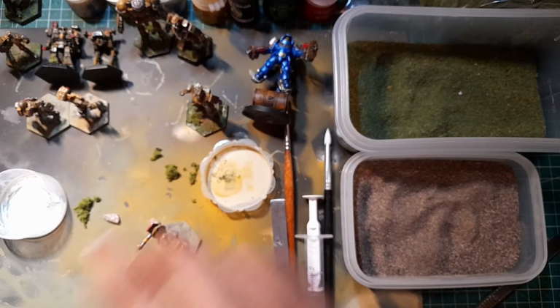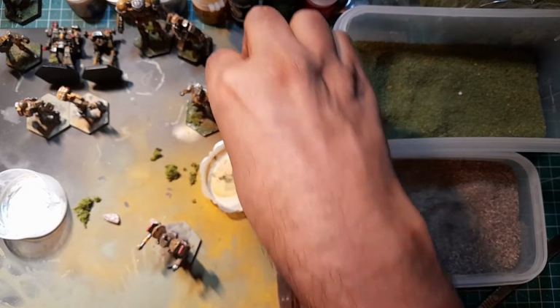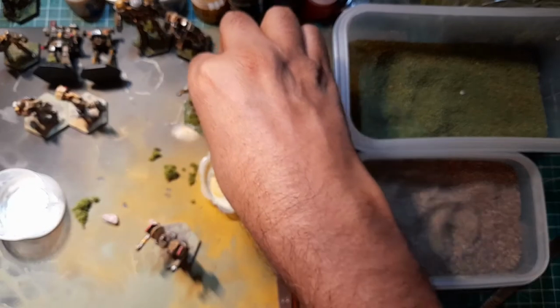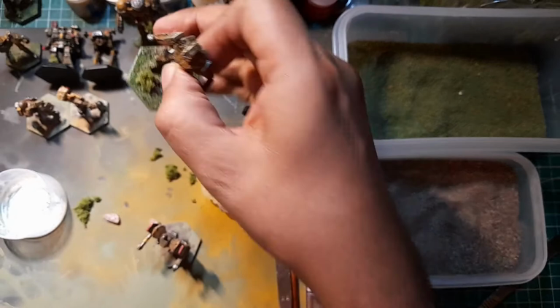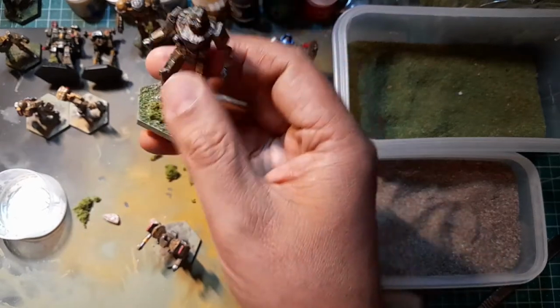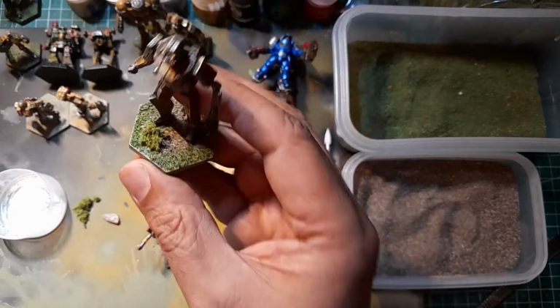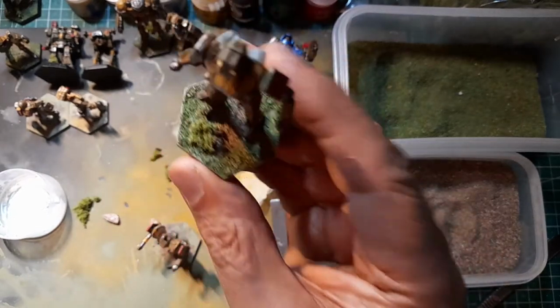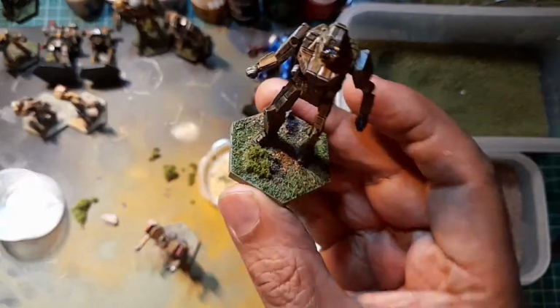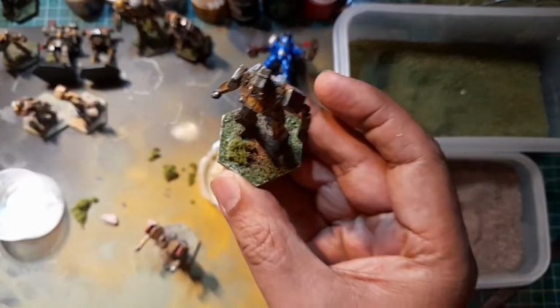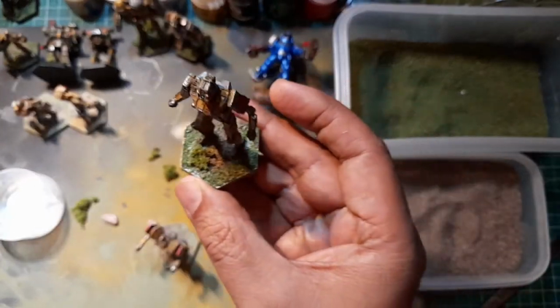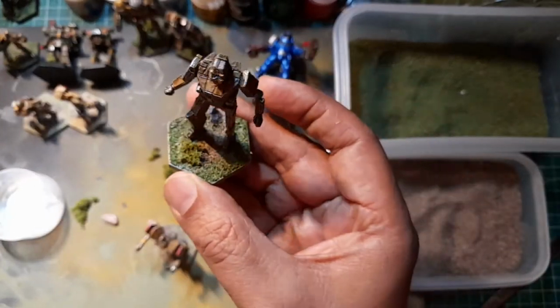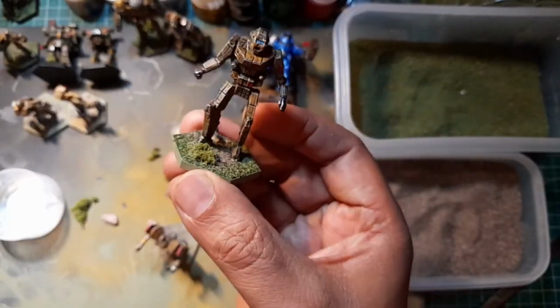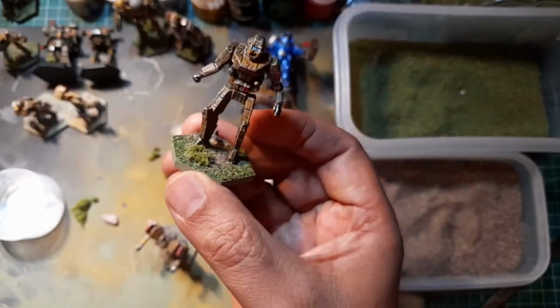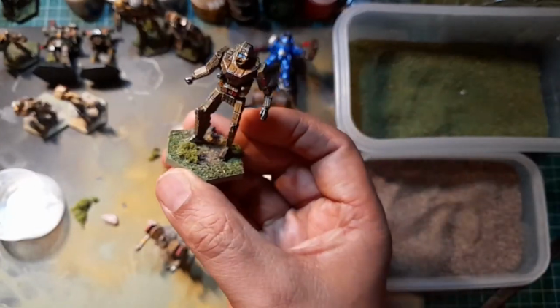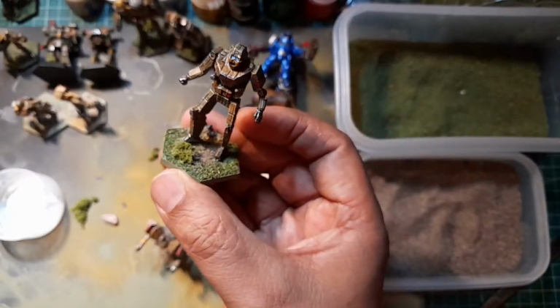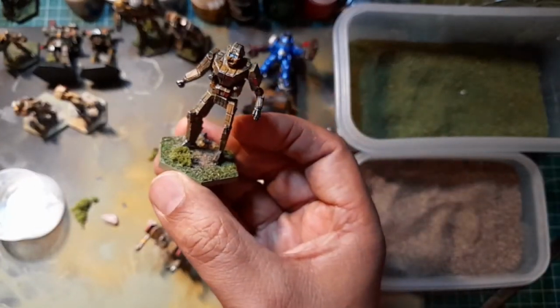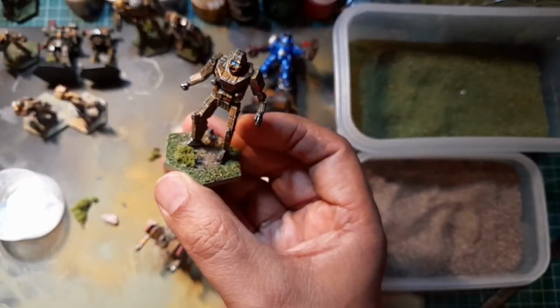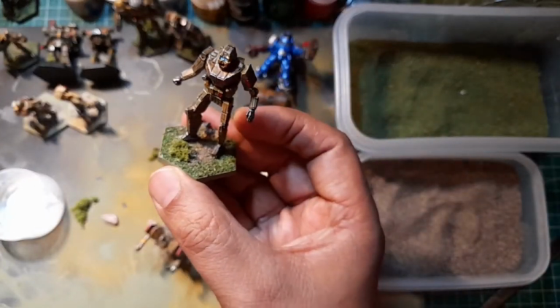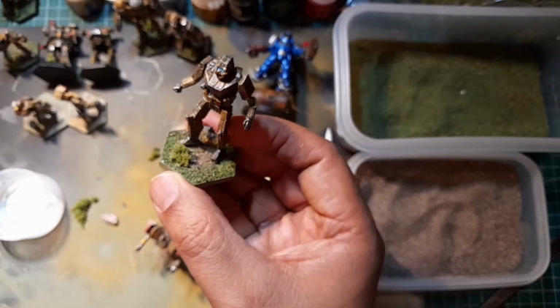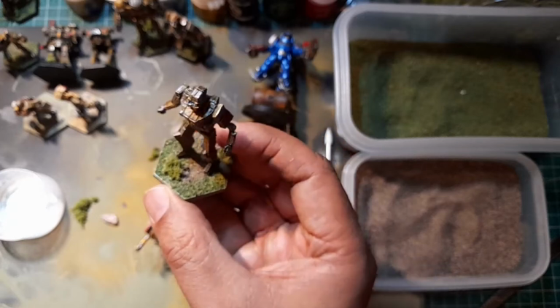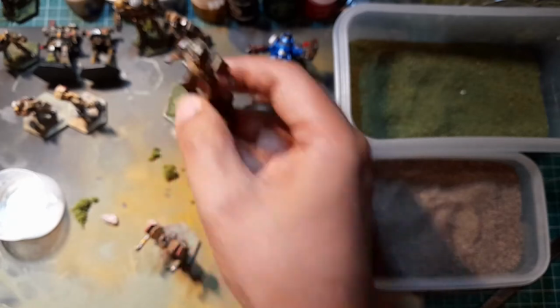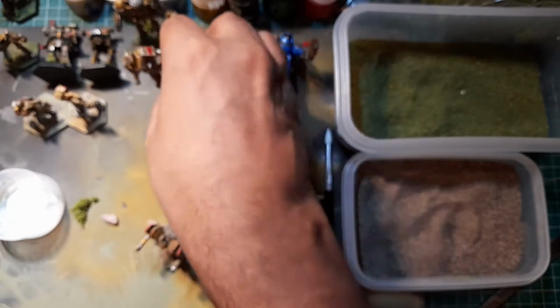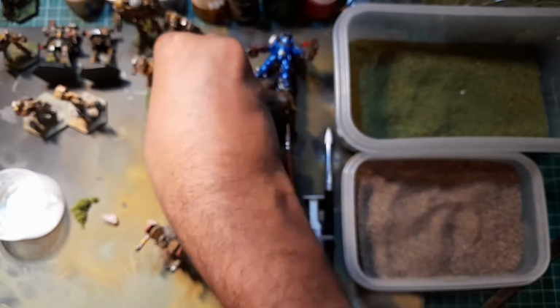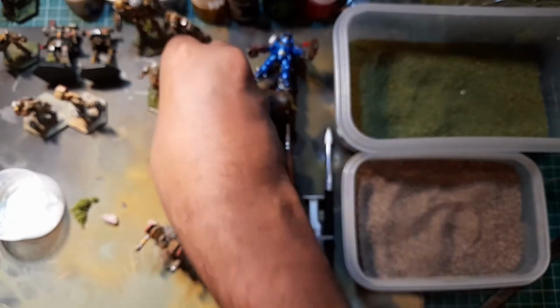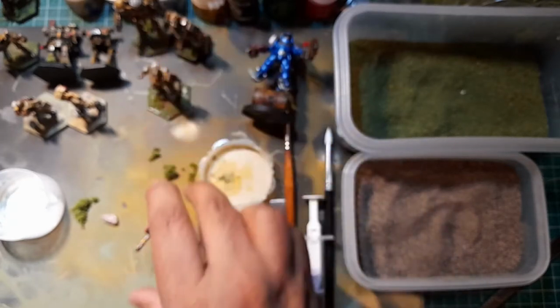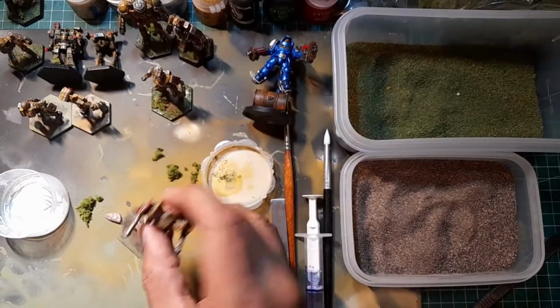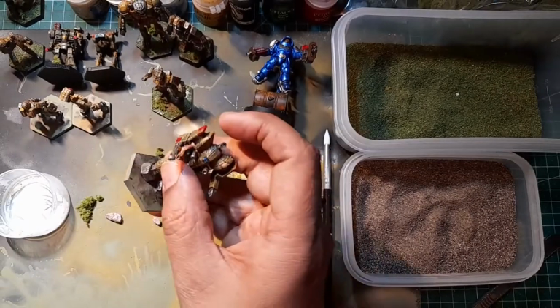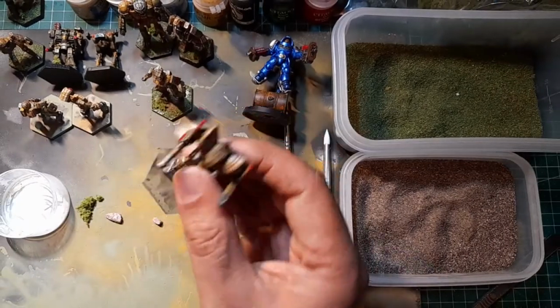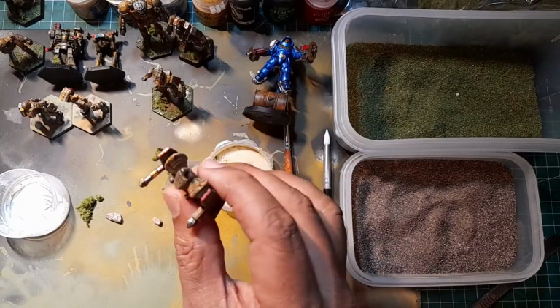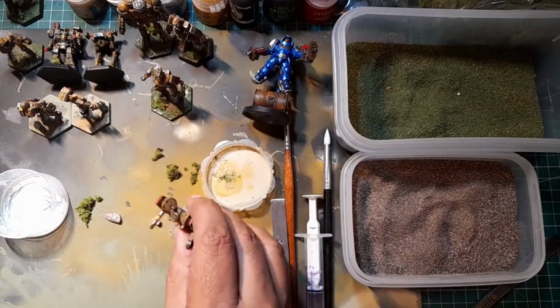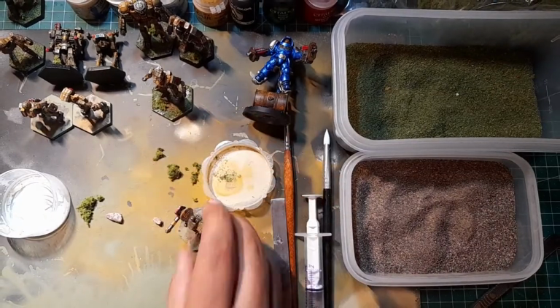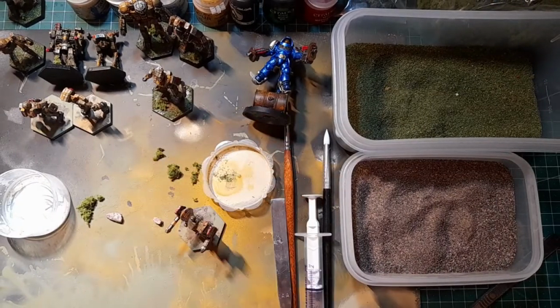I showed you how to airbrush this camo scheme and from that I based this one here - from that set of four, that Lance. So what we're going to do is I've got this one here and we're going to show you how to base them. So what do we need for basing?